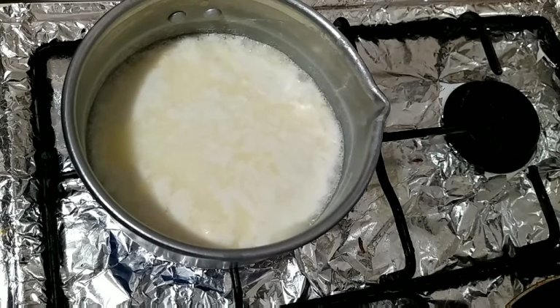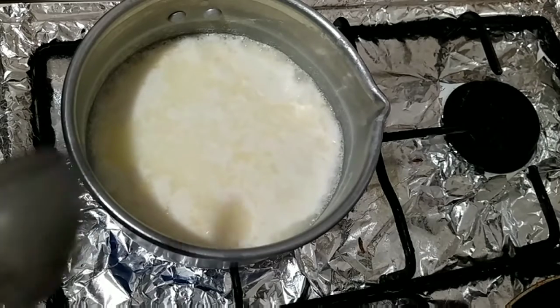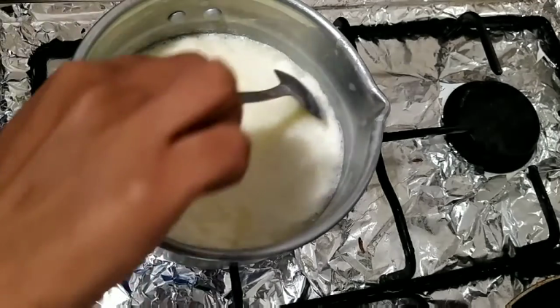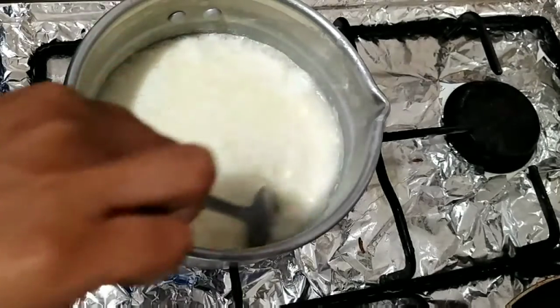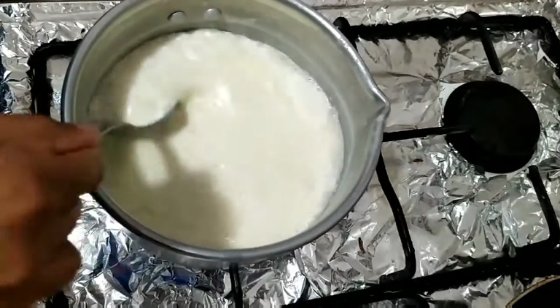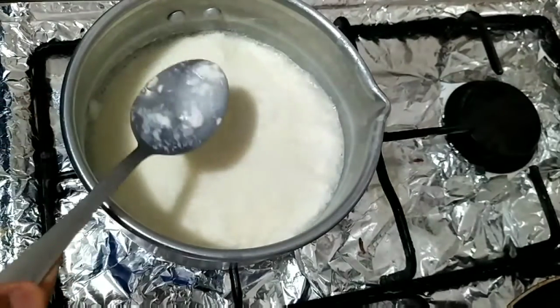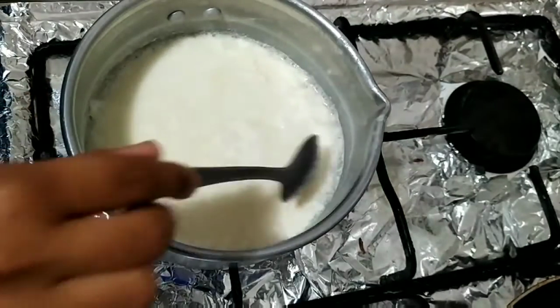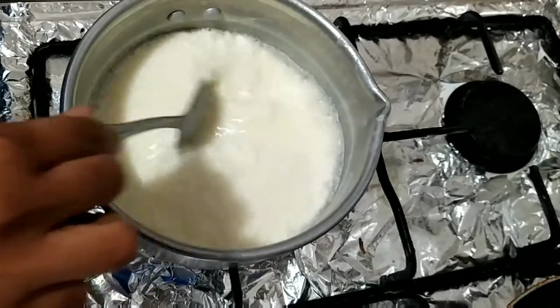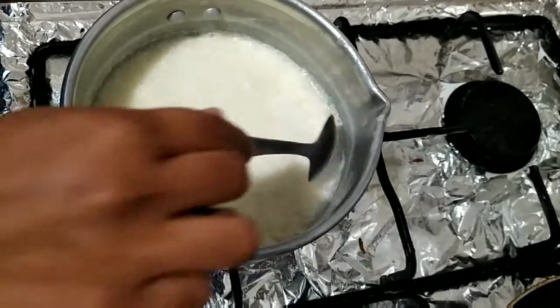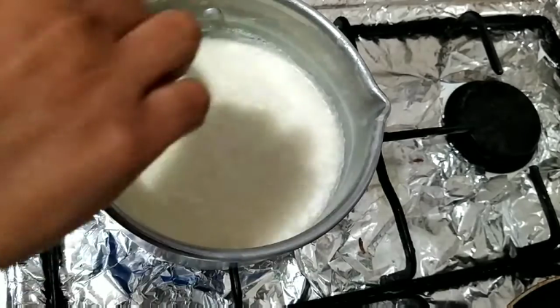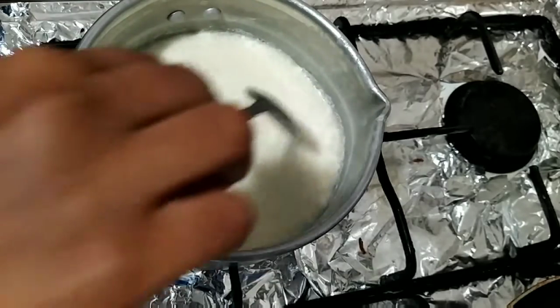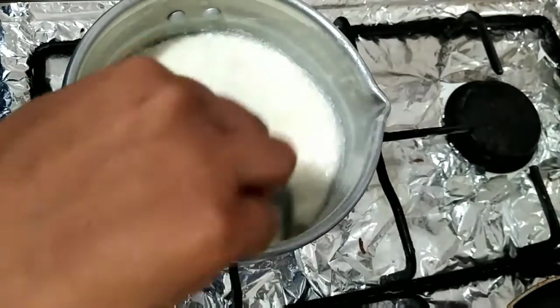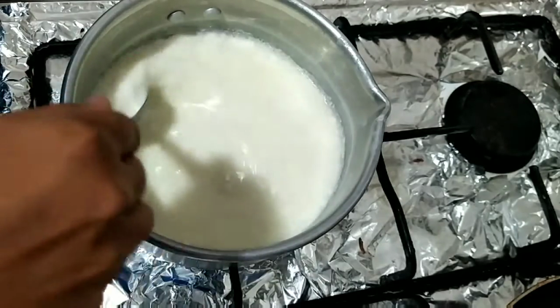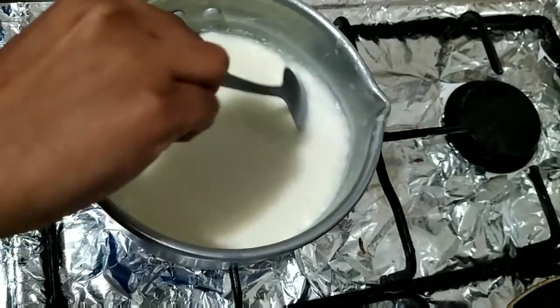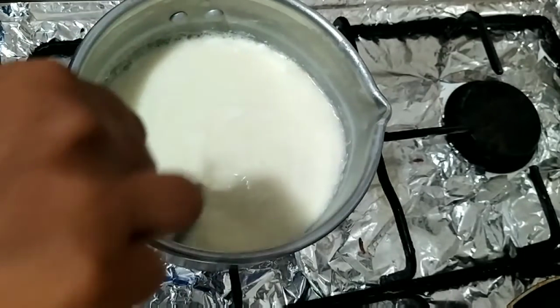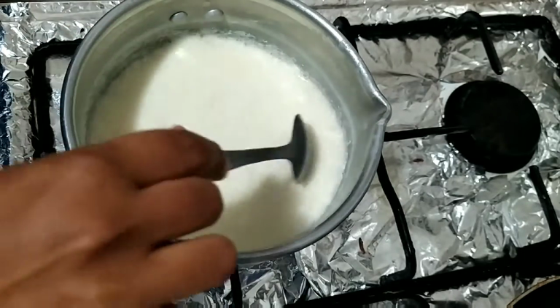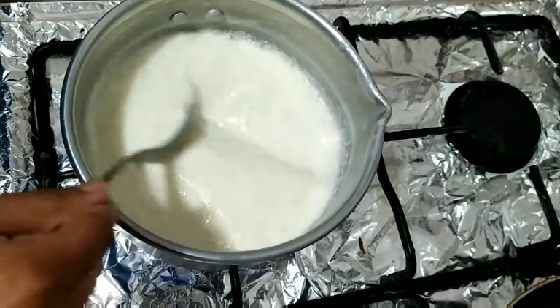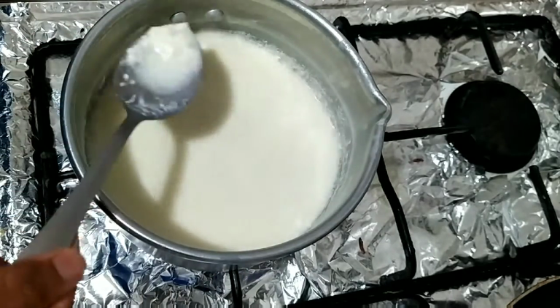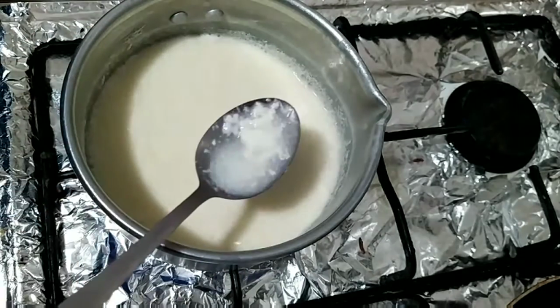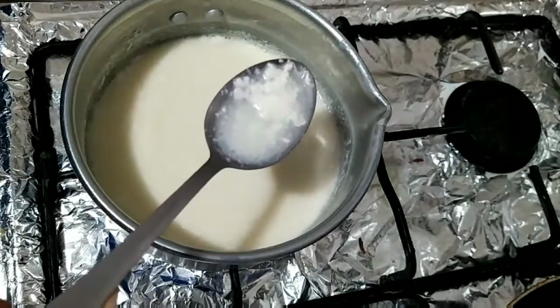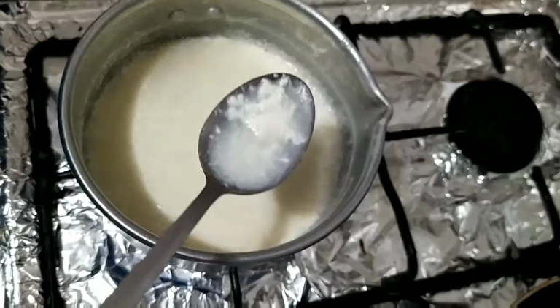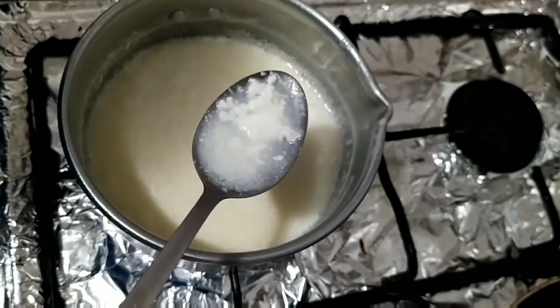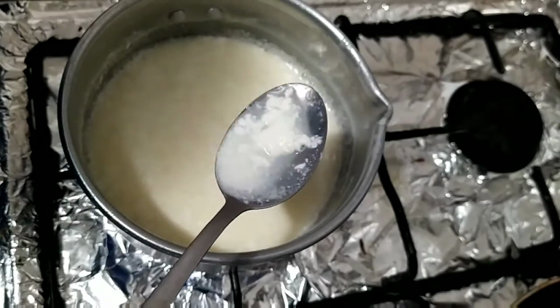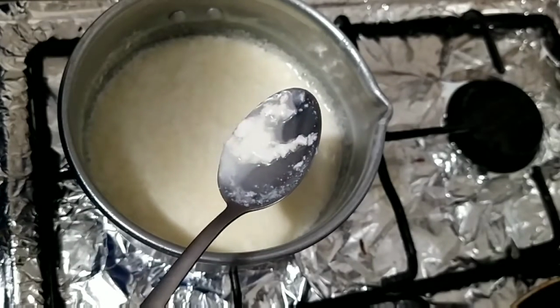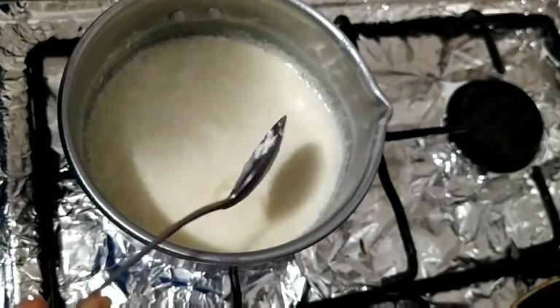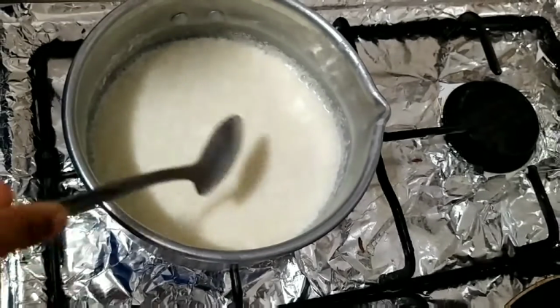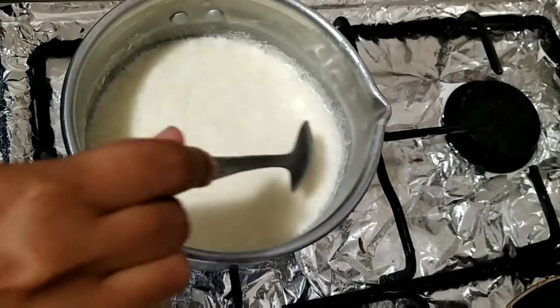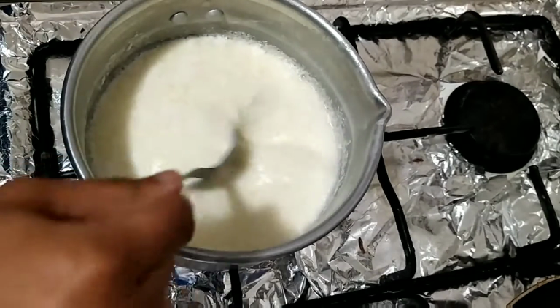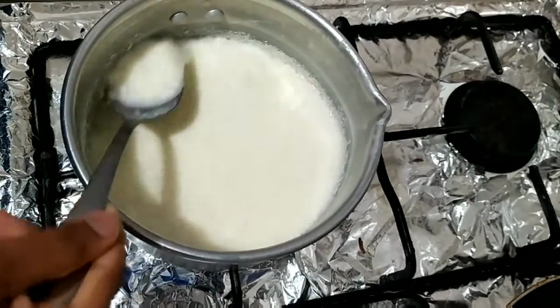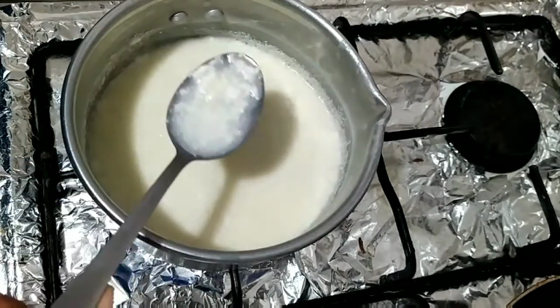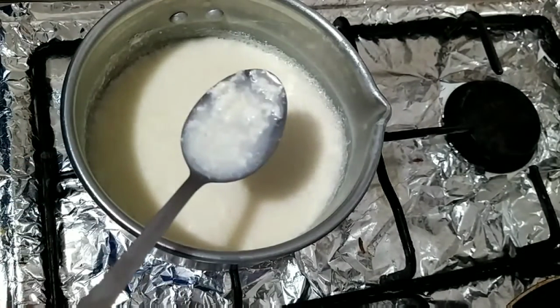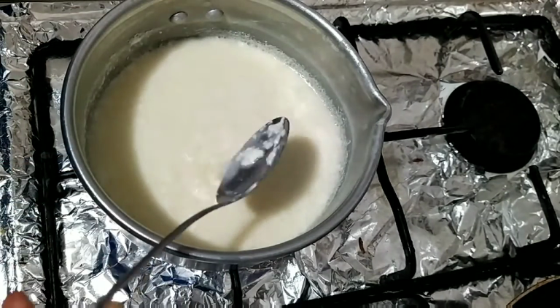You know the sugar is very good. The sugar is very low, so we will take the sugar. Now, we will add it in the same way.